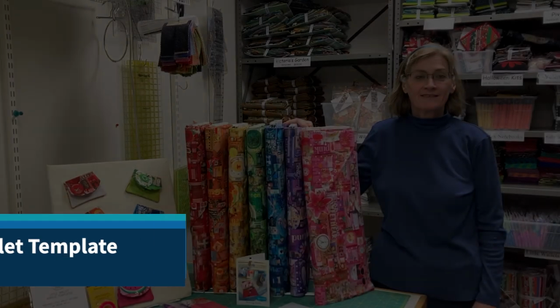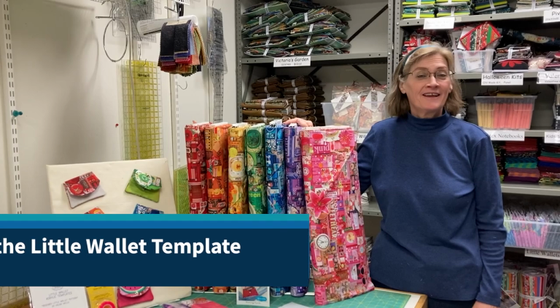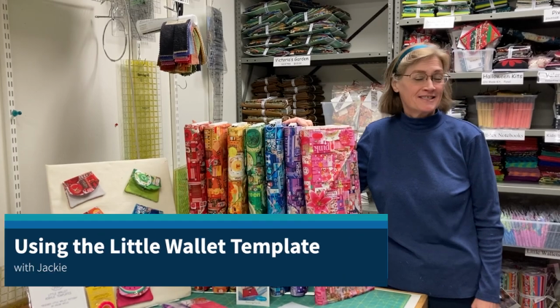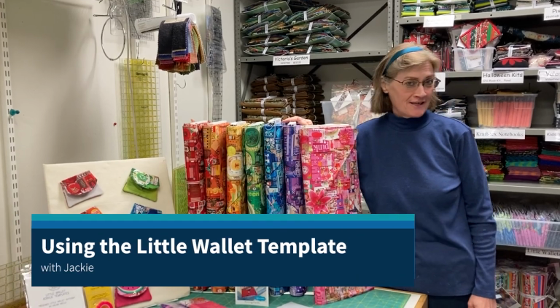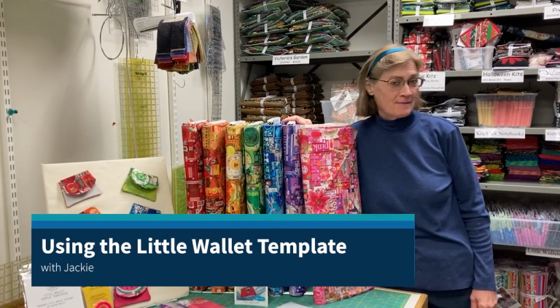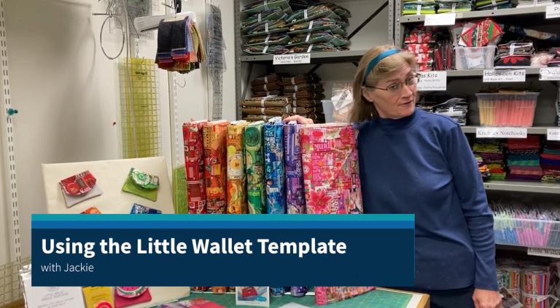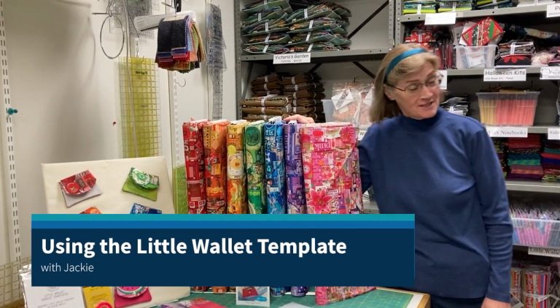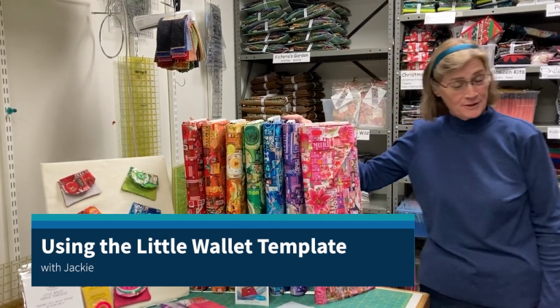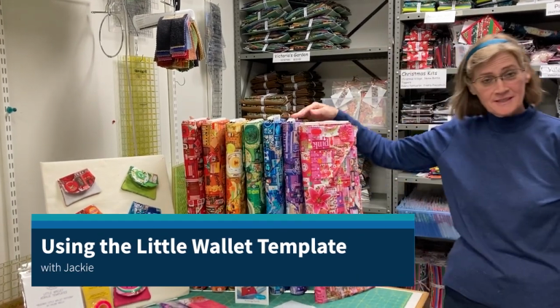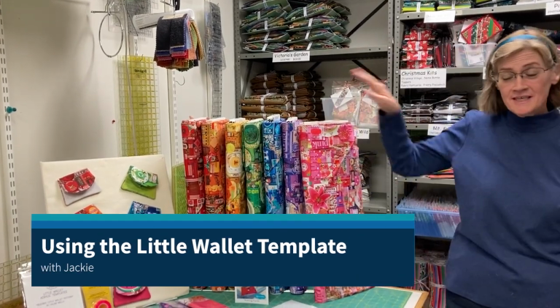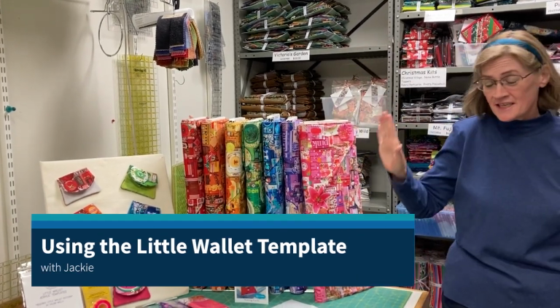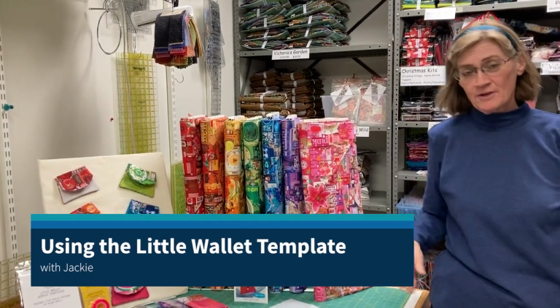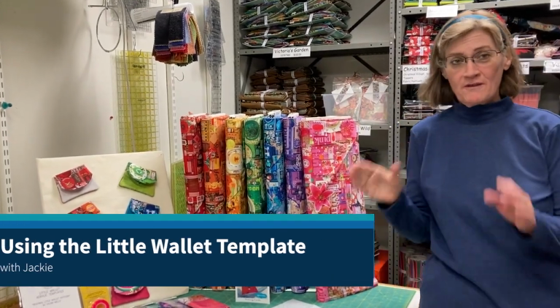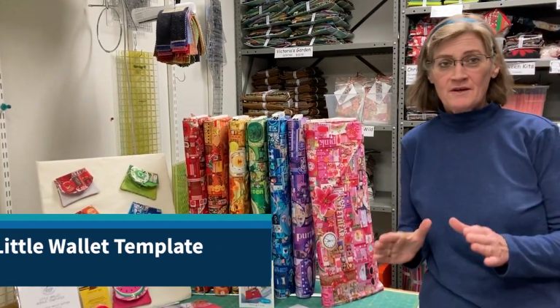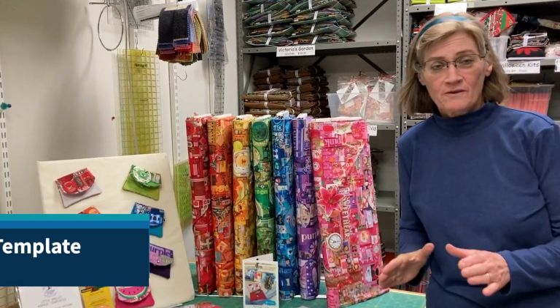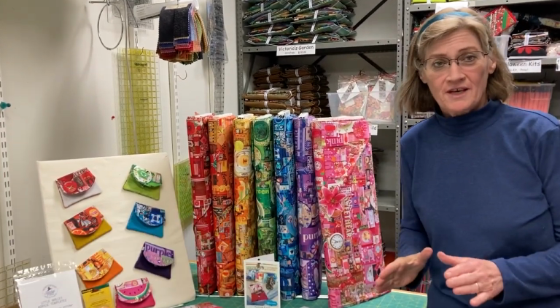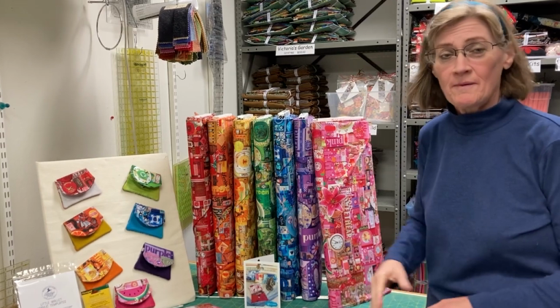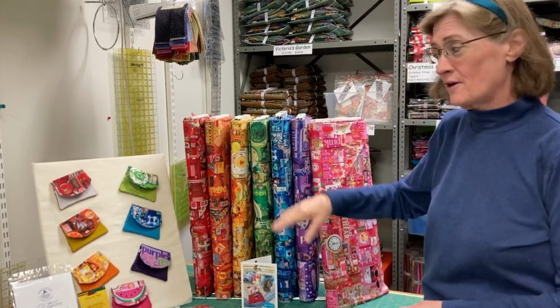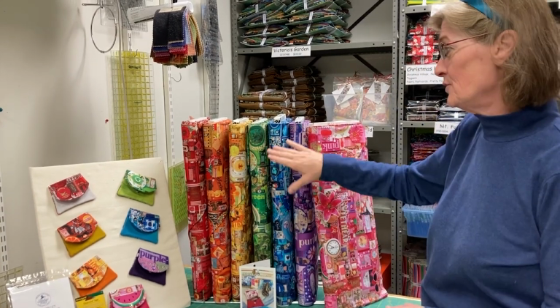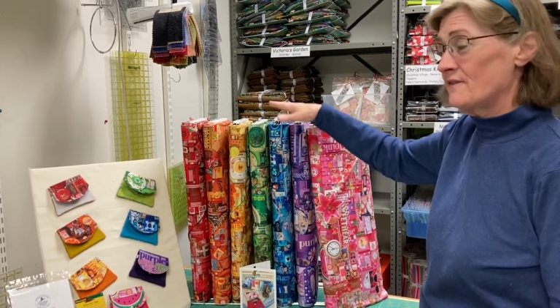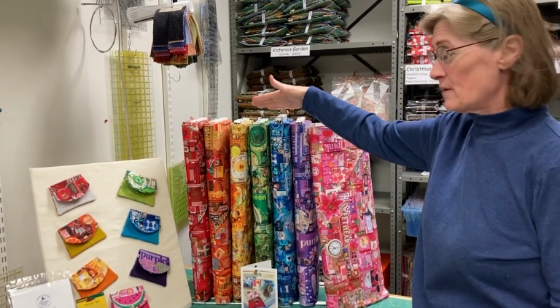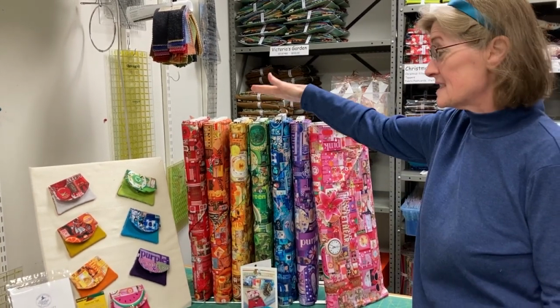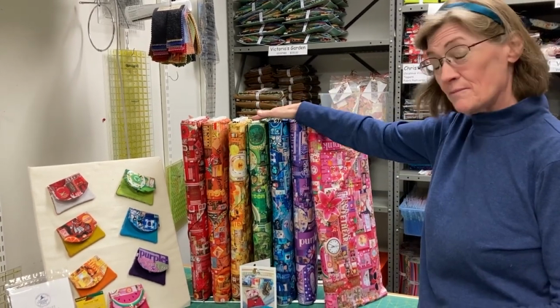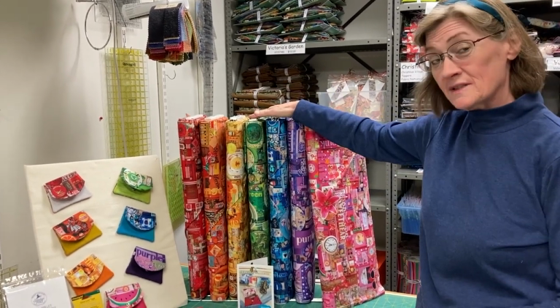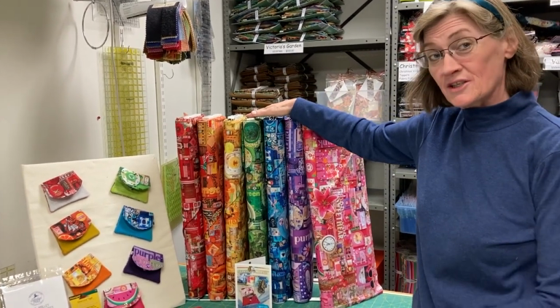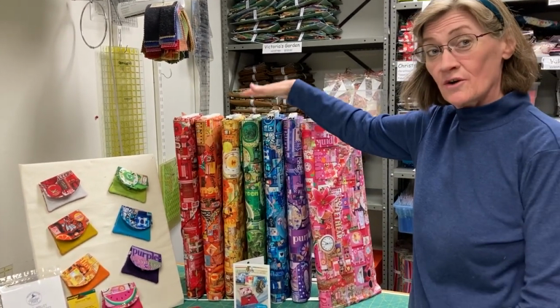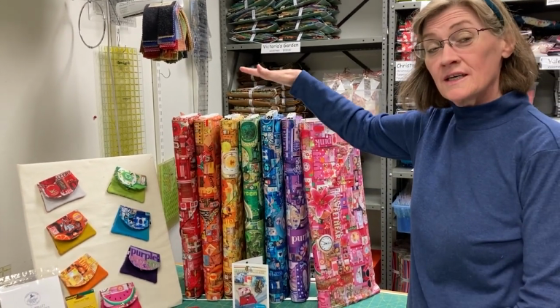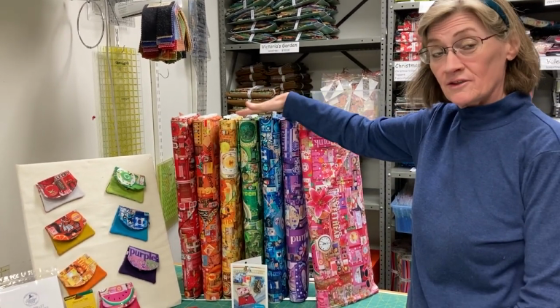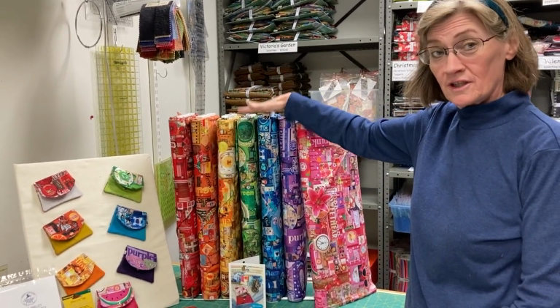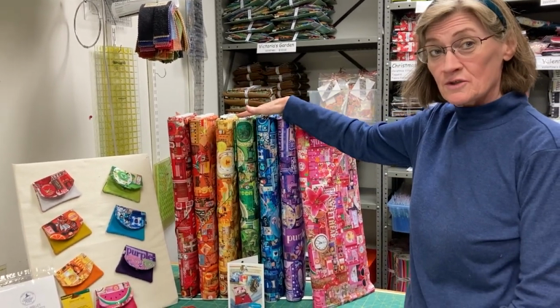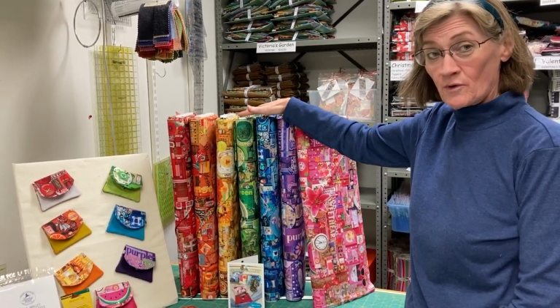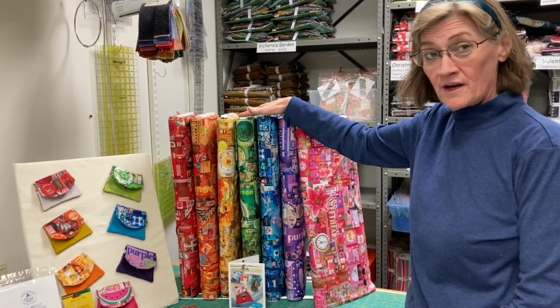Hi, this is Jackie coming at you from the Stitchin' Post. Today we're going to do a very short video about our new line of fabric. It's seven bolts. It's called Color Collage by Northcott.